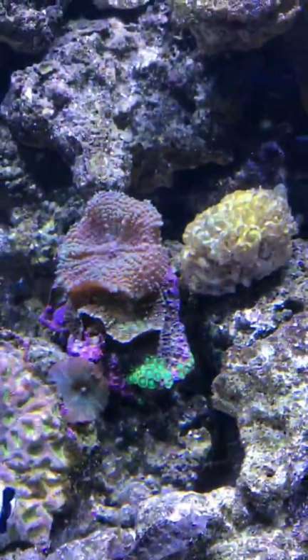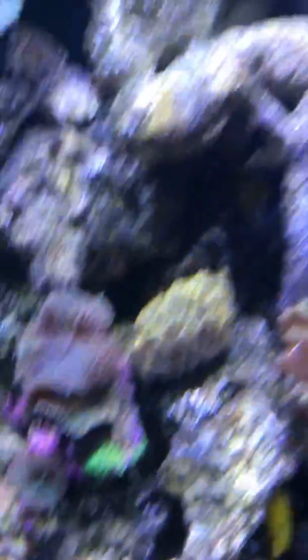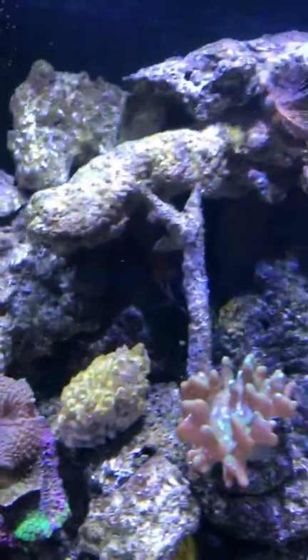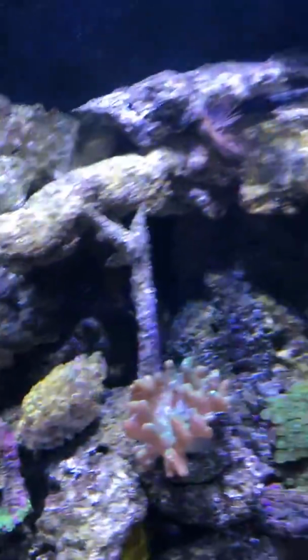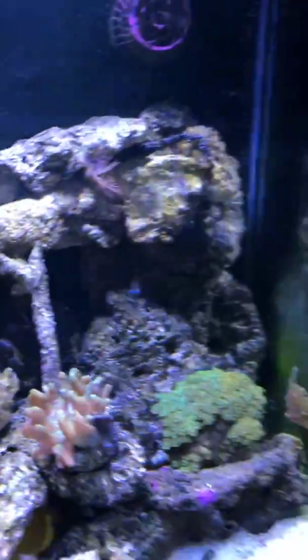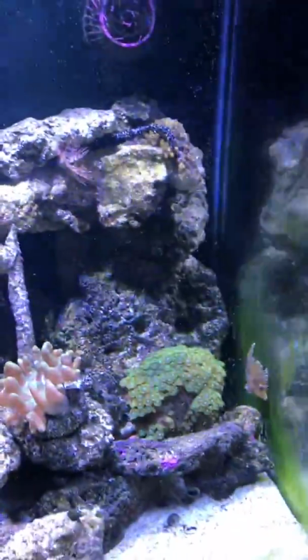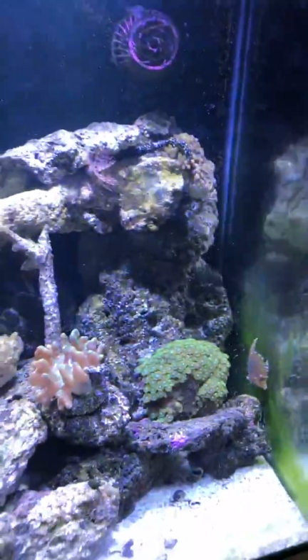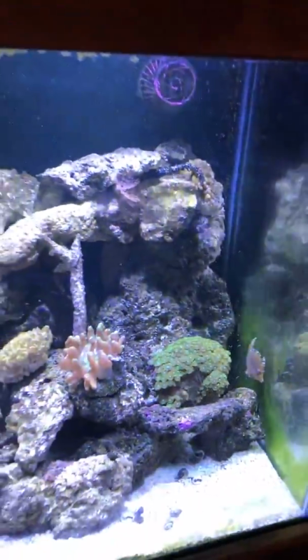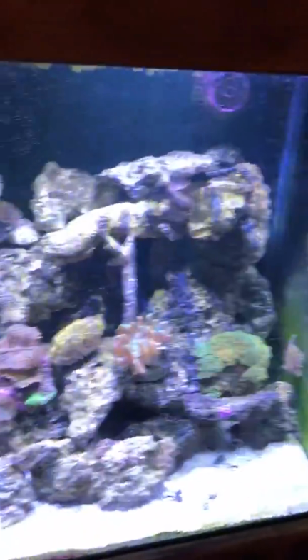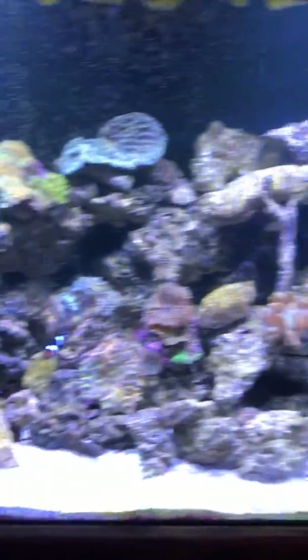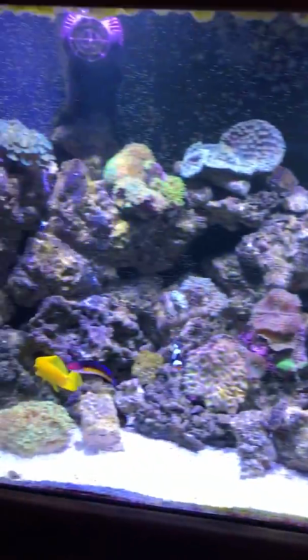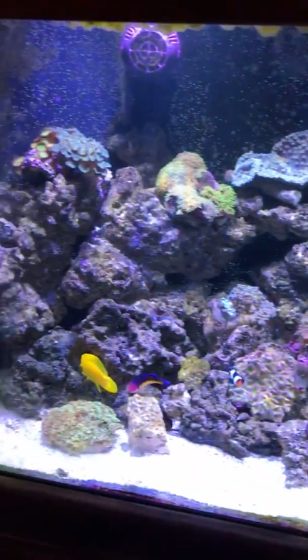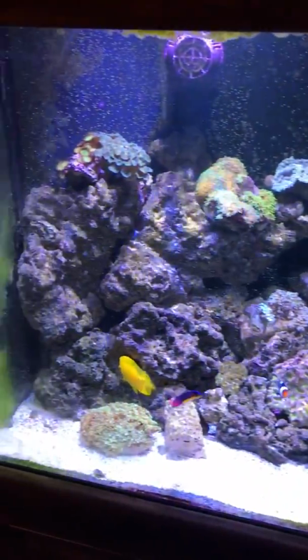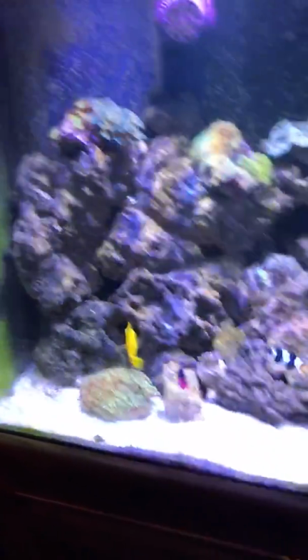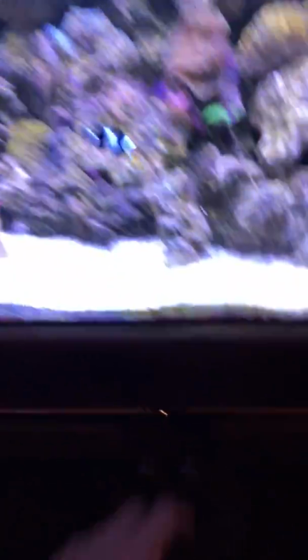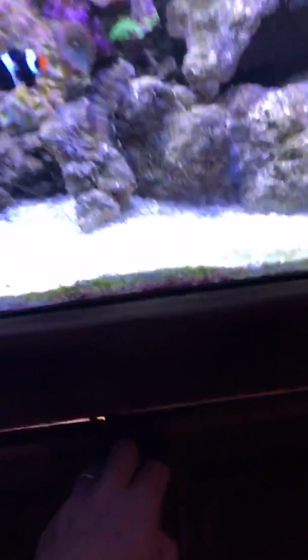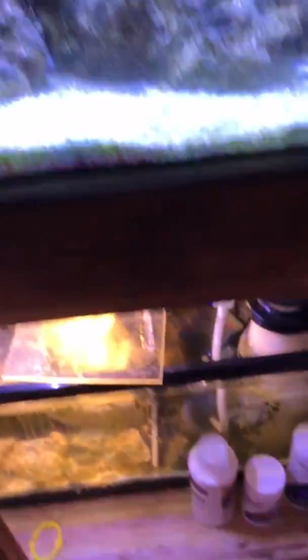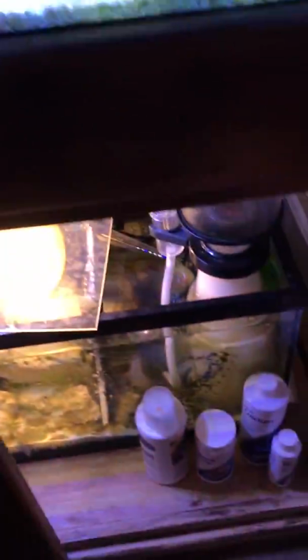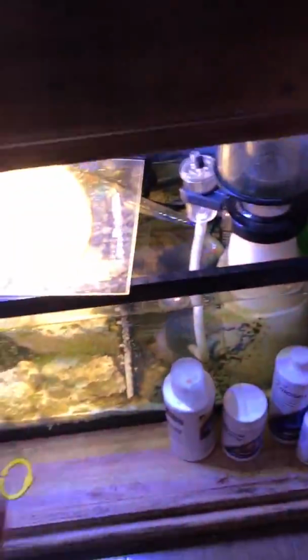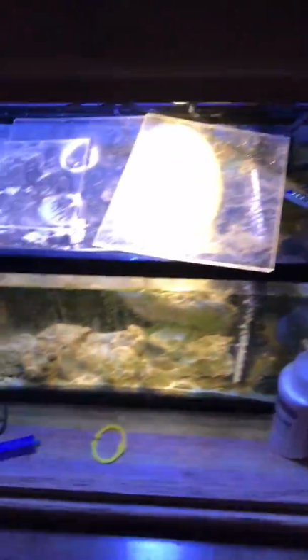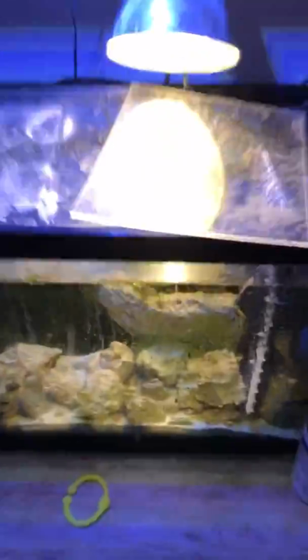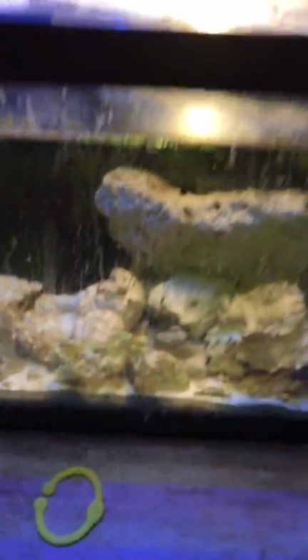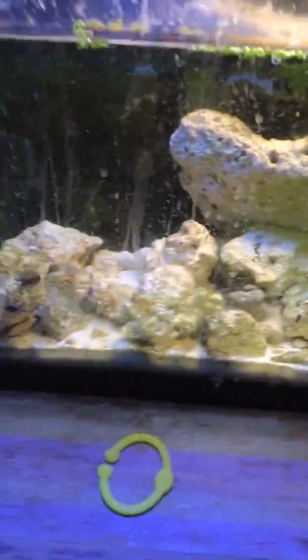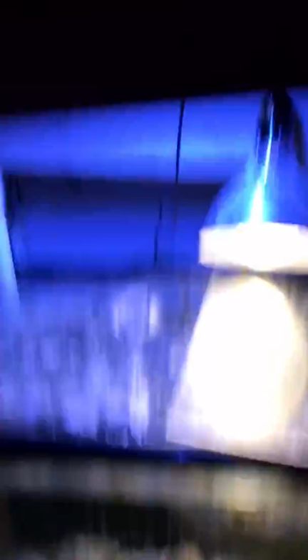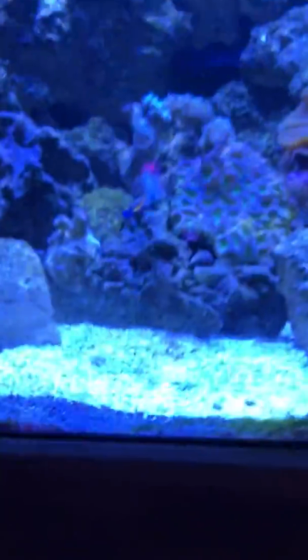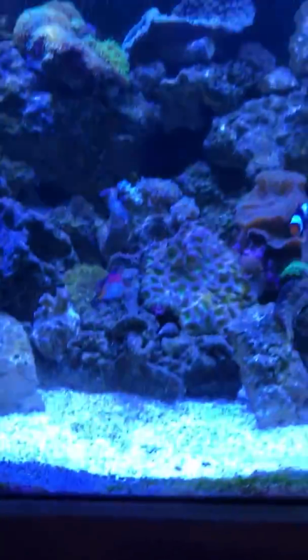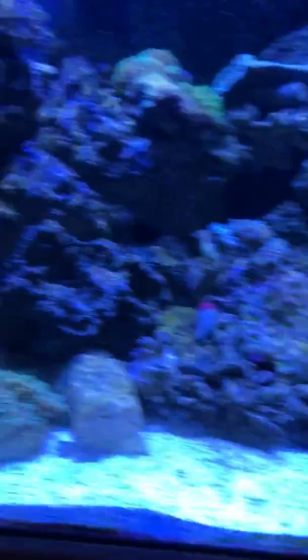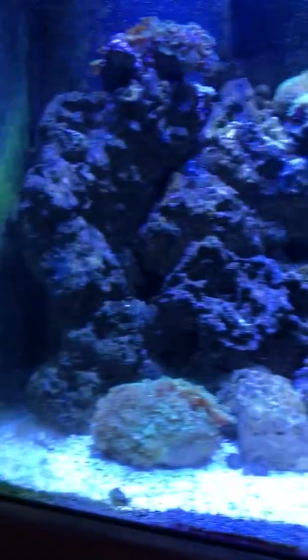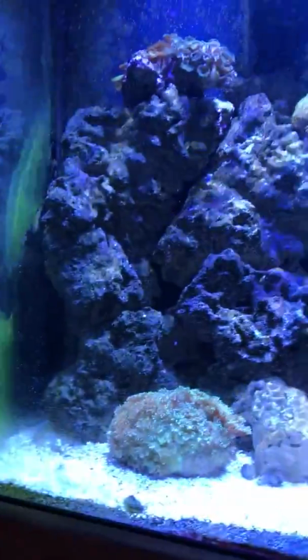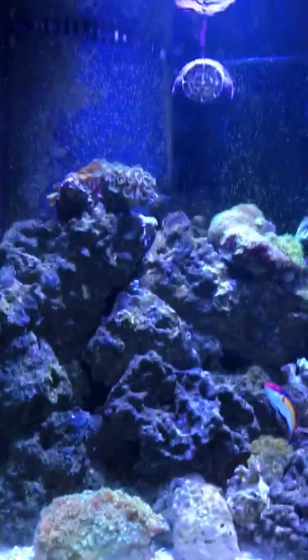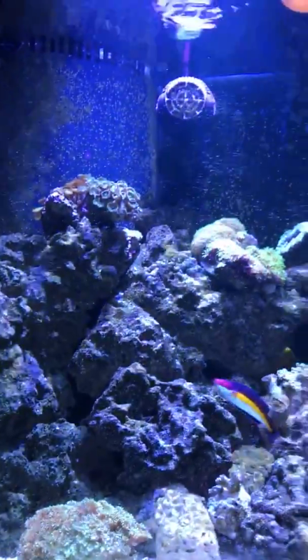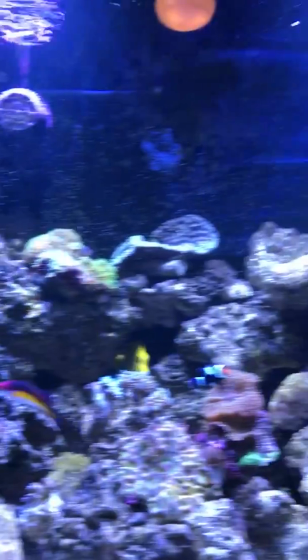You know that live rock that's in here — it used to be just base rock, but all this stuff grows on it after a while if you got a good environment for it.